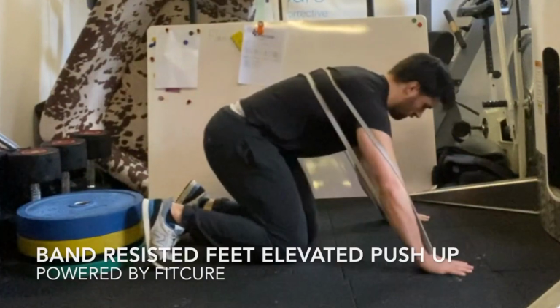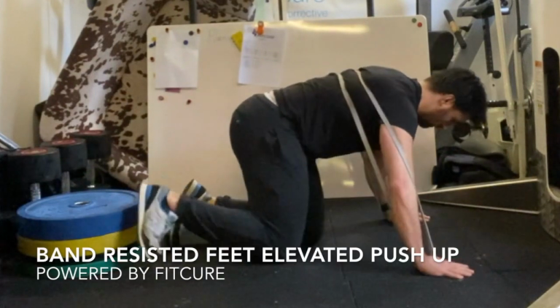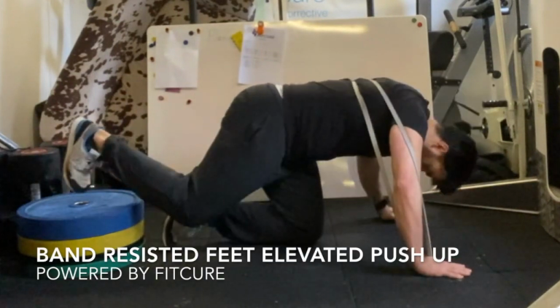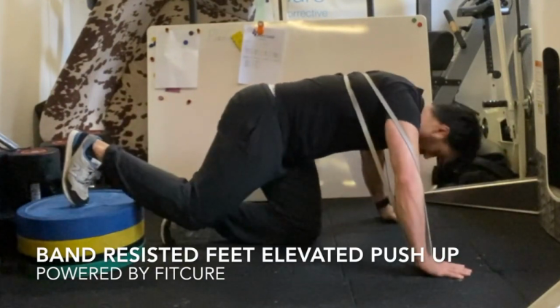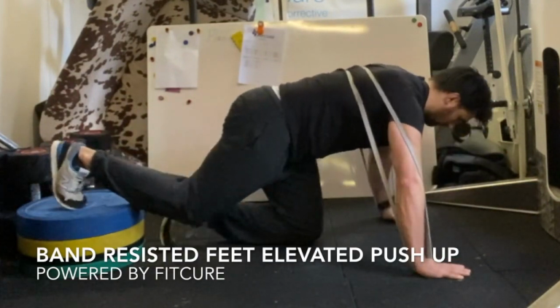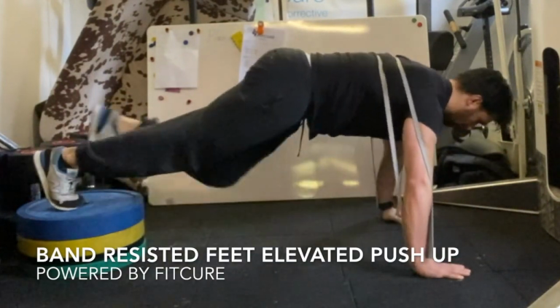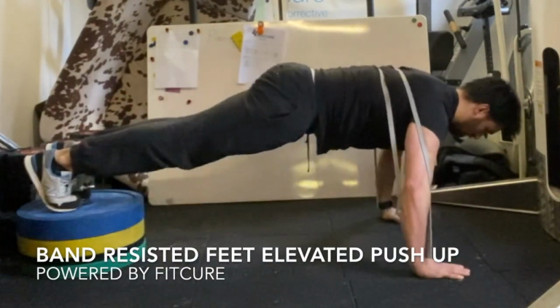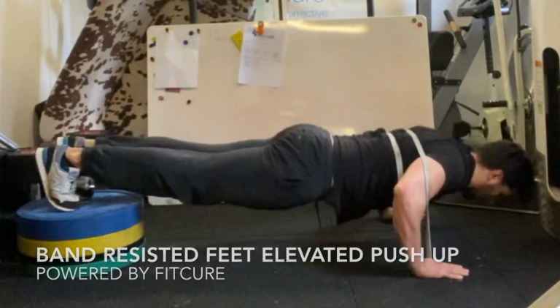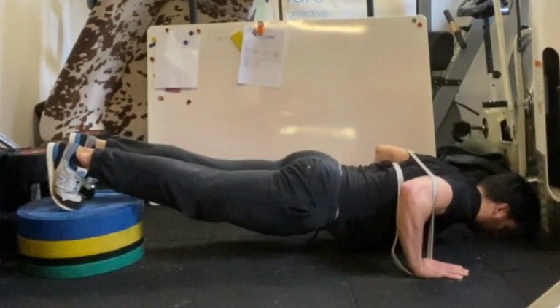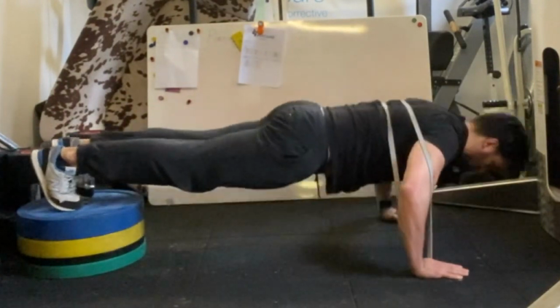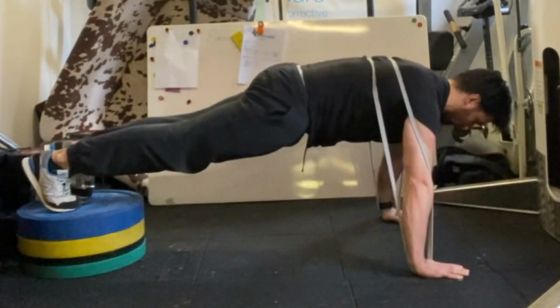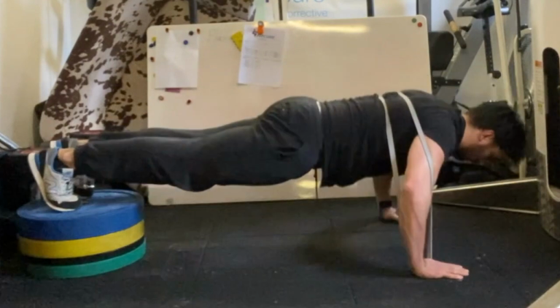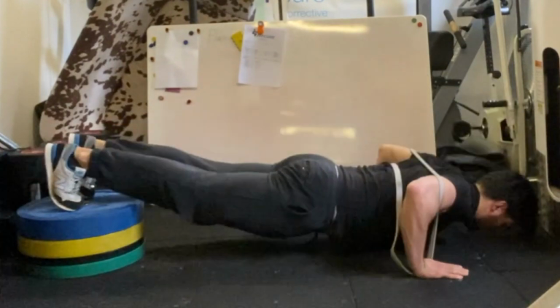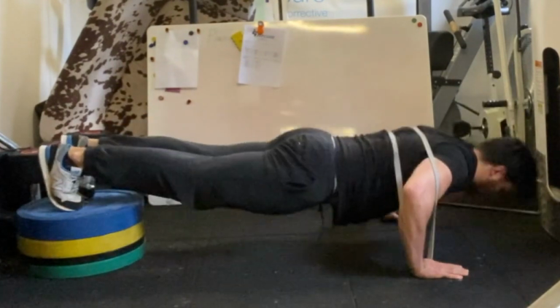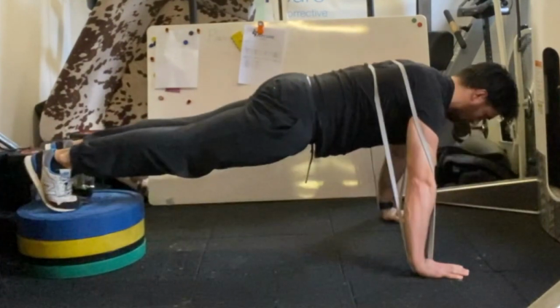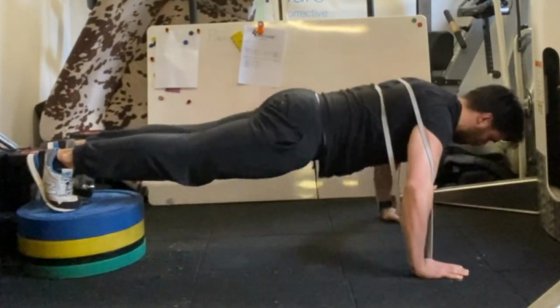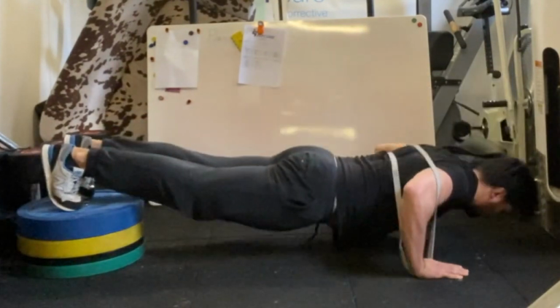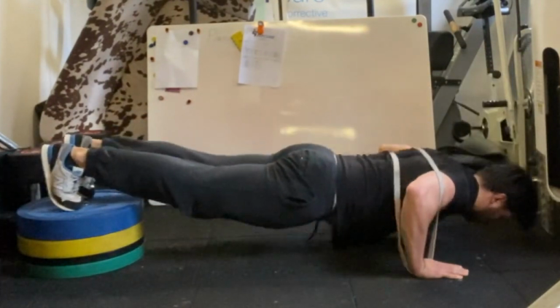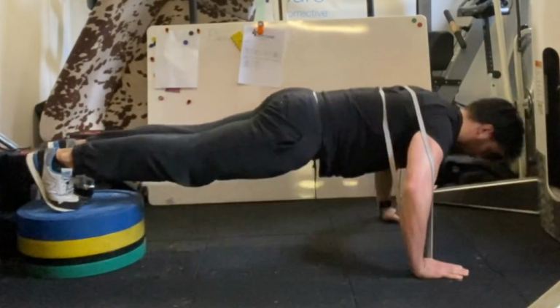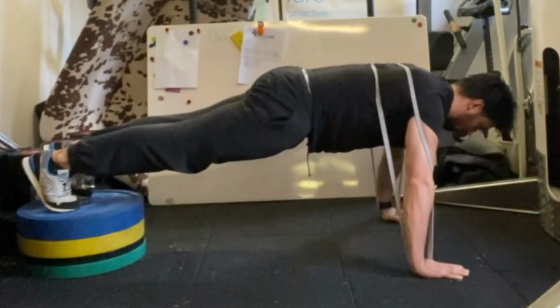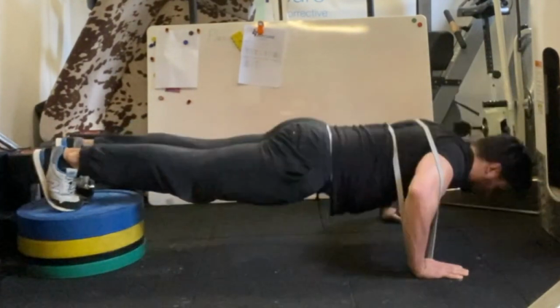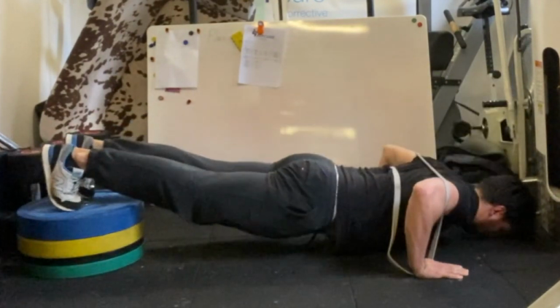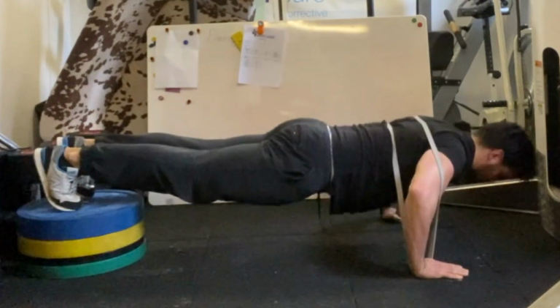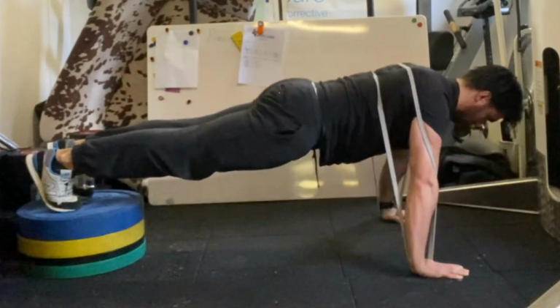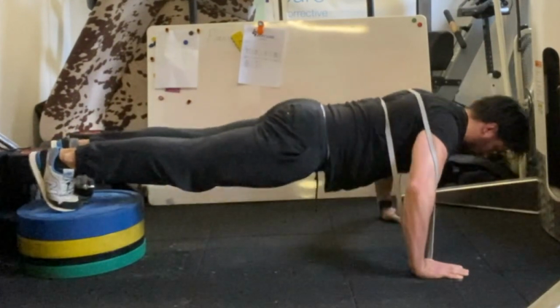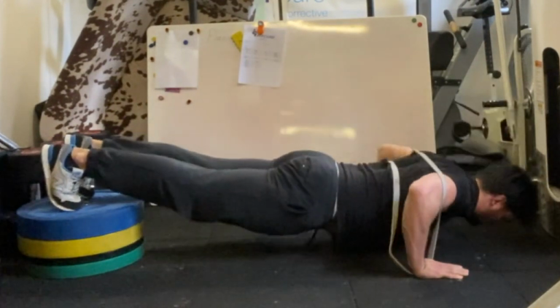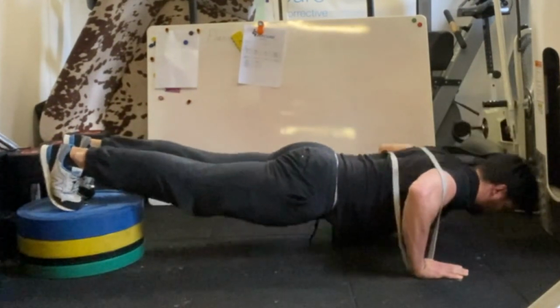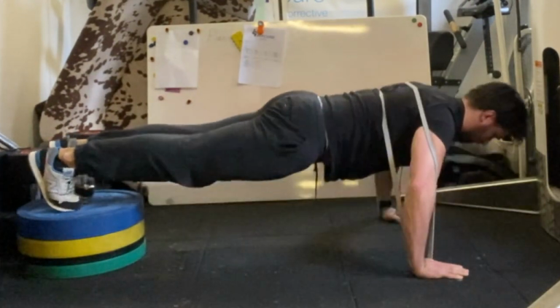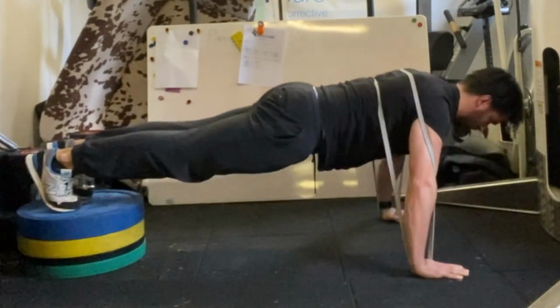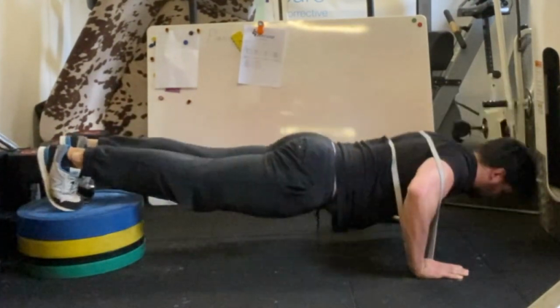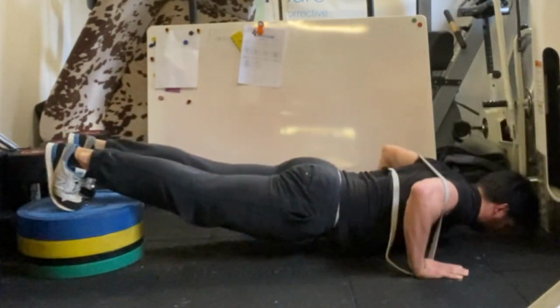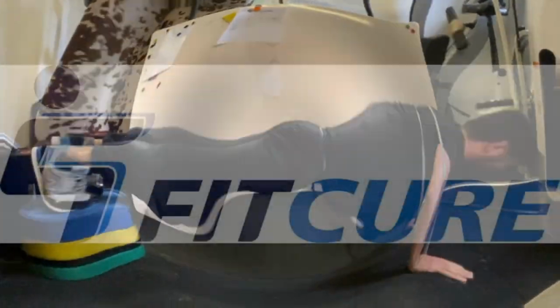Band resisted feet elevated push-up. With your feet elevated and a band wrapped around your back, feet together, descend into a push-up position with your elbows abducted to 45 degrees. Exhale as you extend the elbows, pushing into that upper back. Repeat for the prescribed number of repetitions.